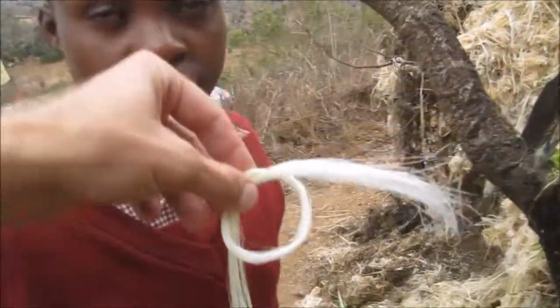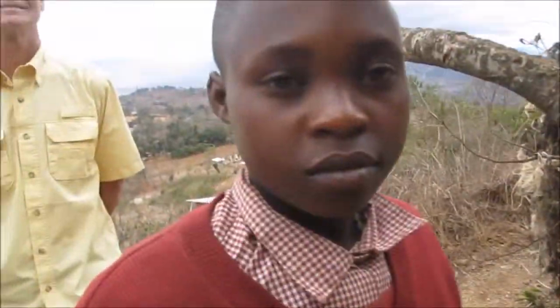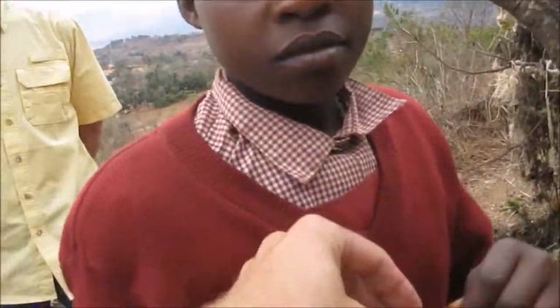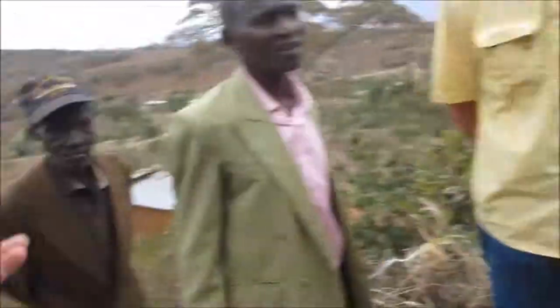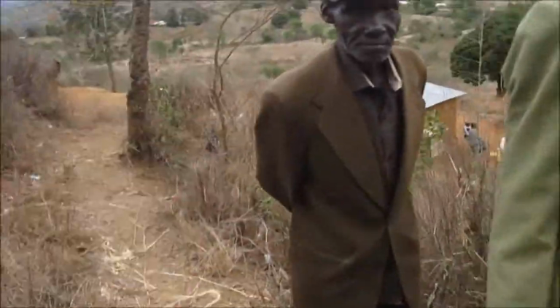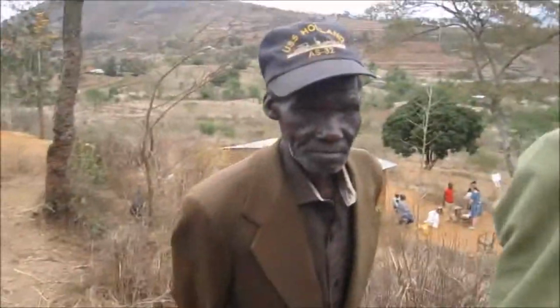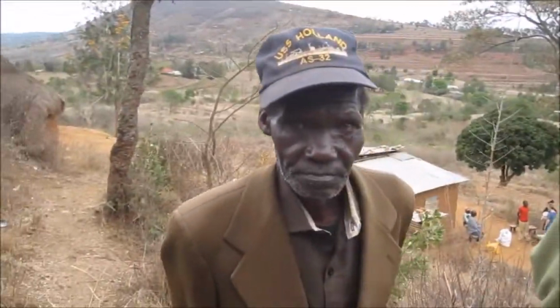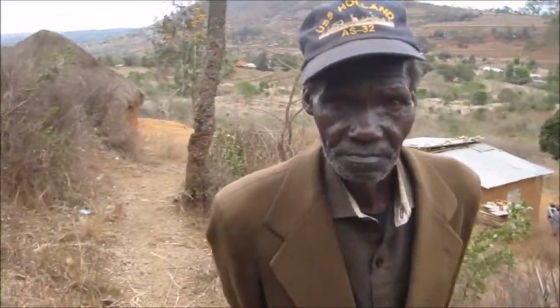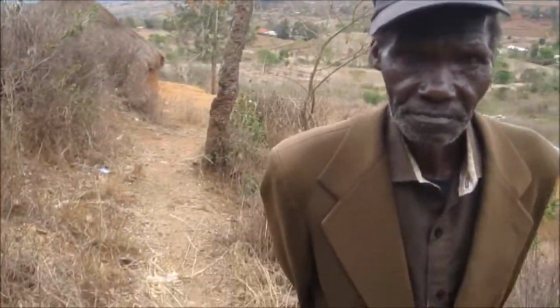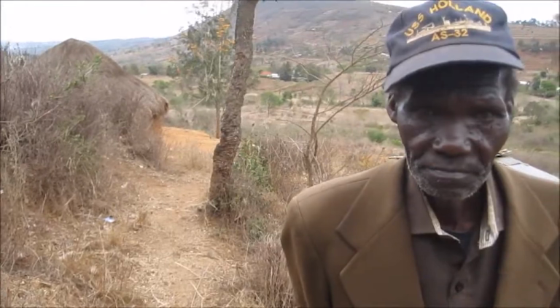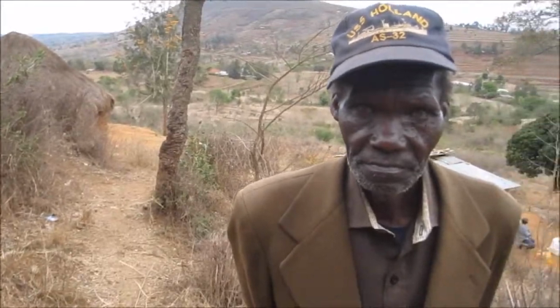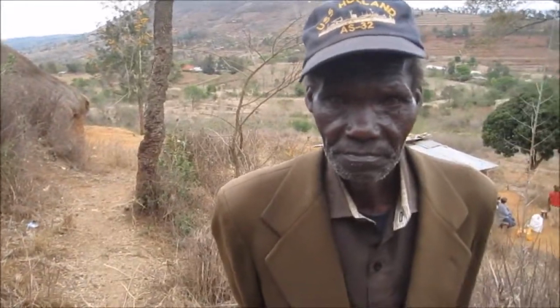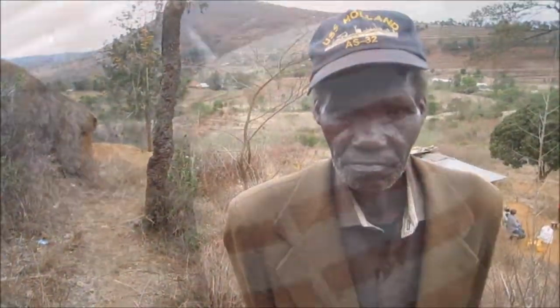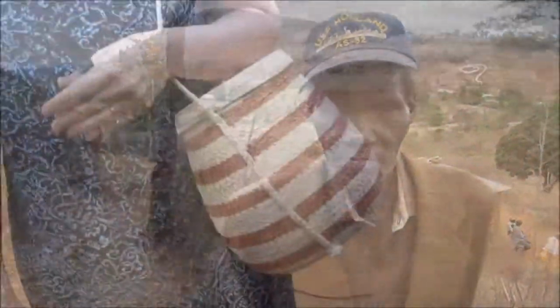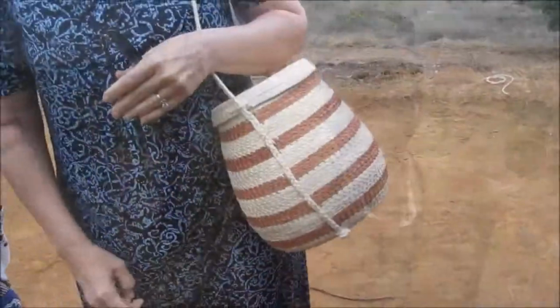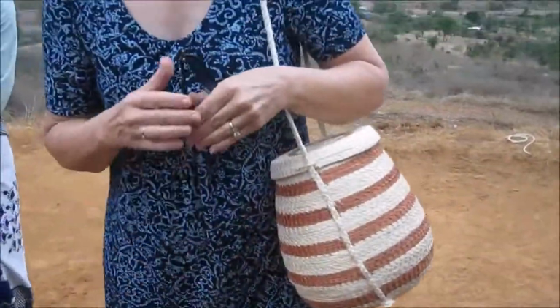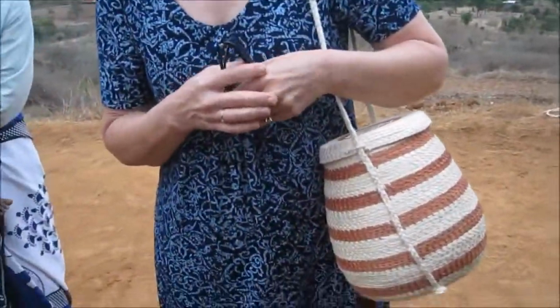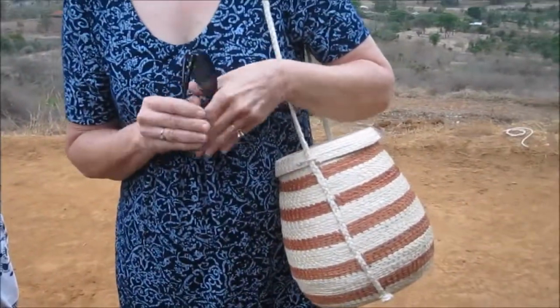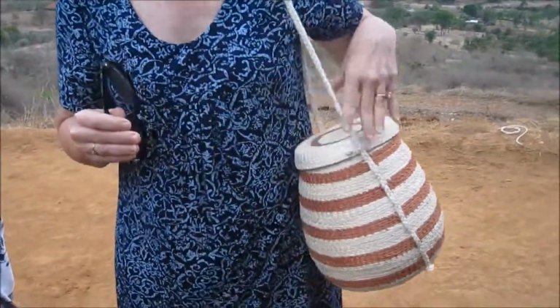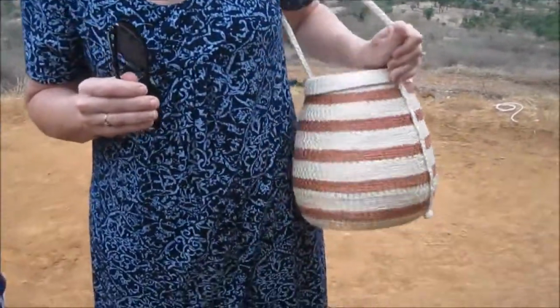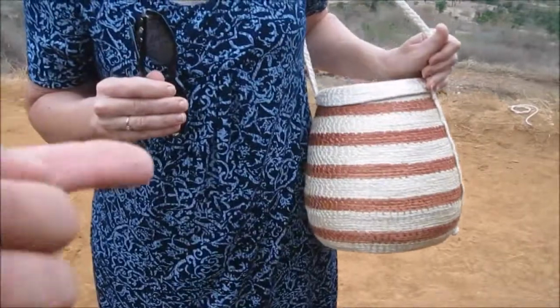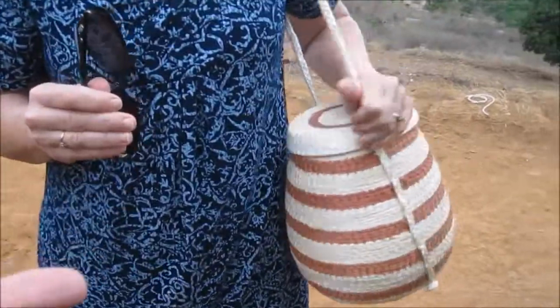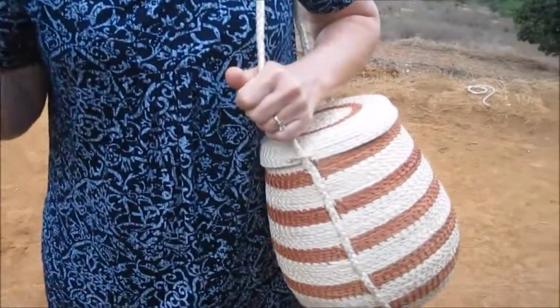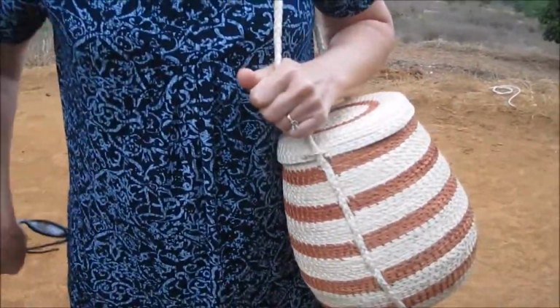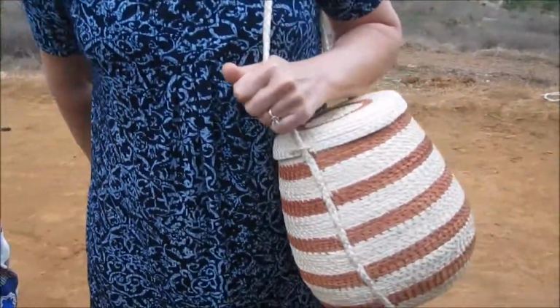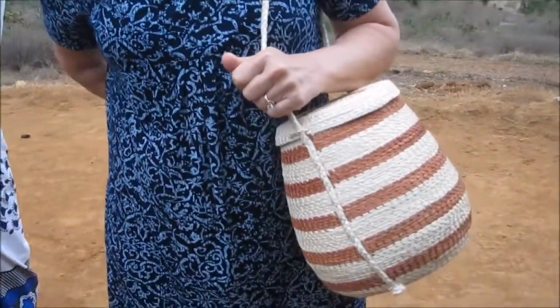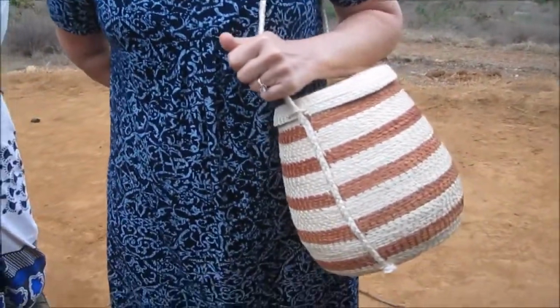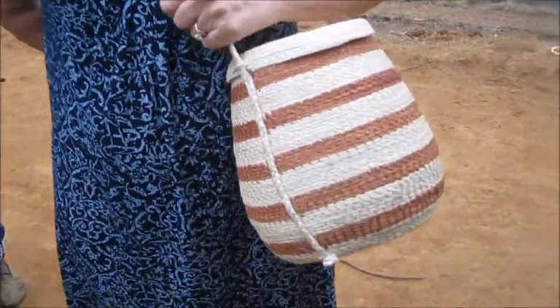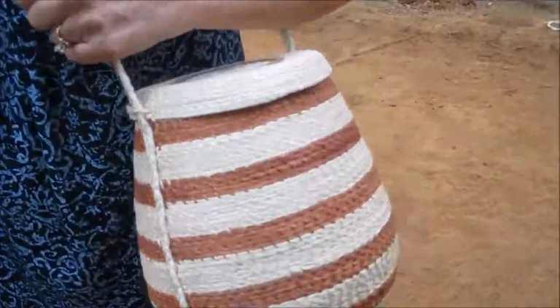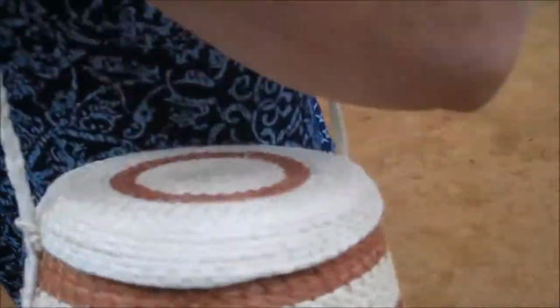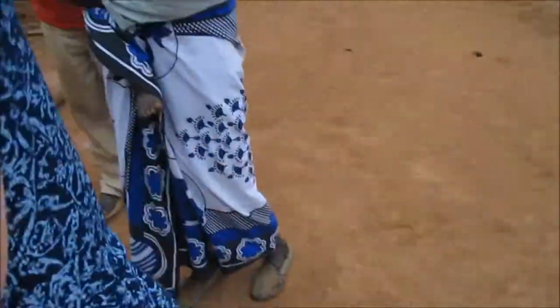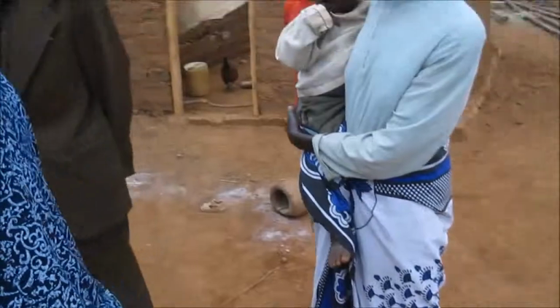Now I'm going to show you a creation that her dad makes. He's 69 years old. This is the bag that Lois purchased, and it takes three days to make. It's pretty amazing — good job!